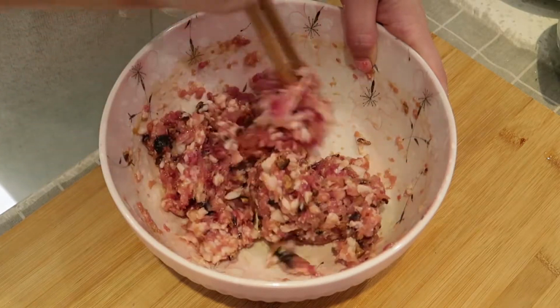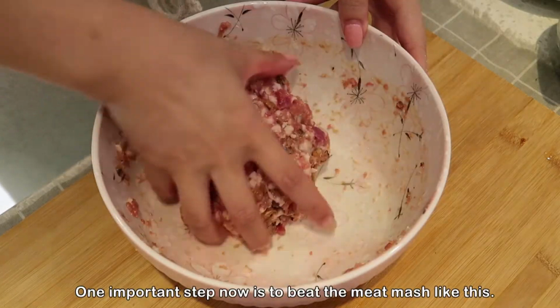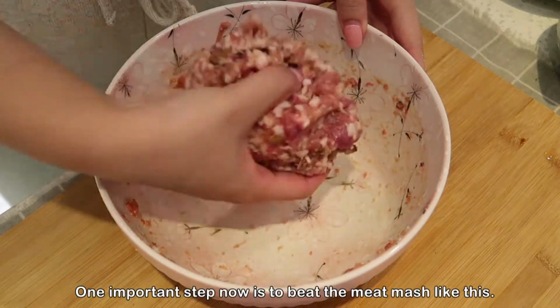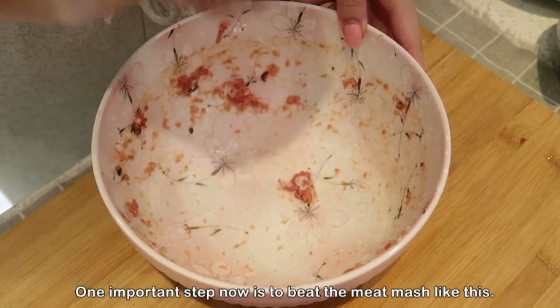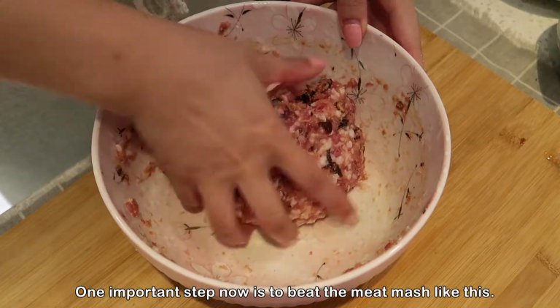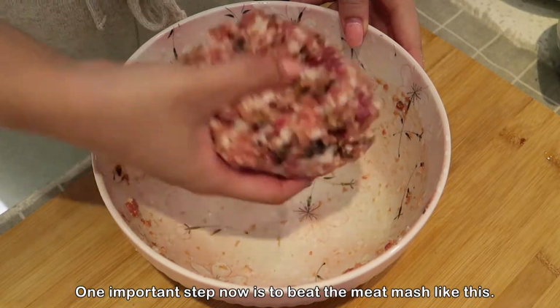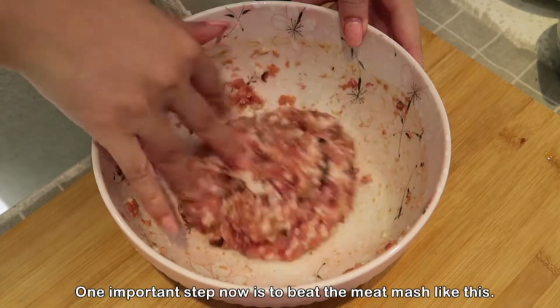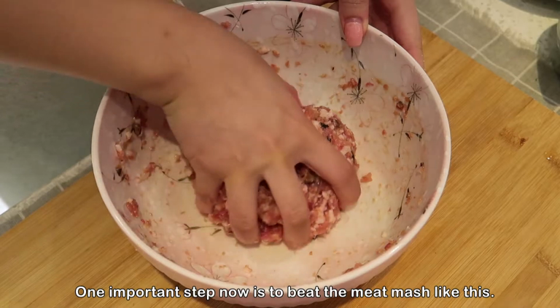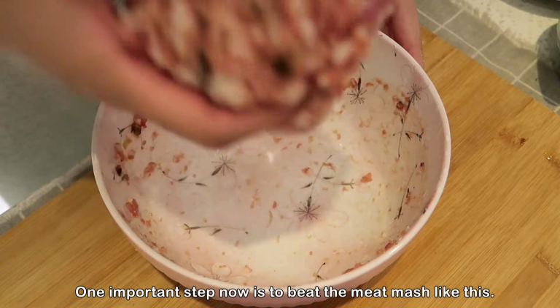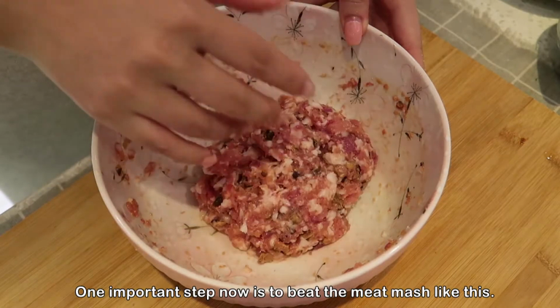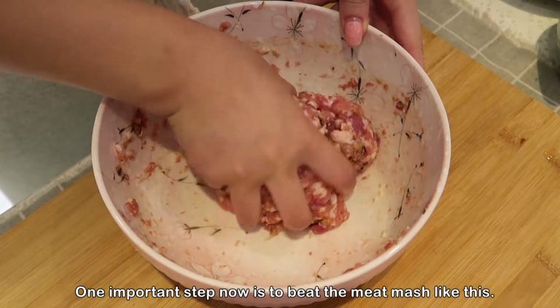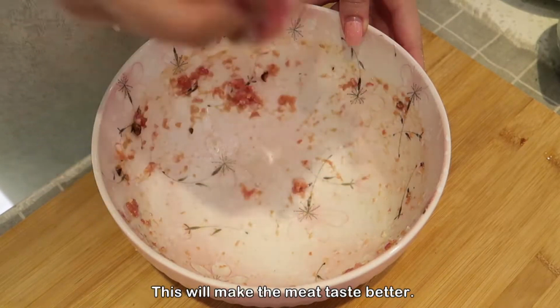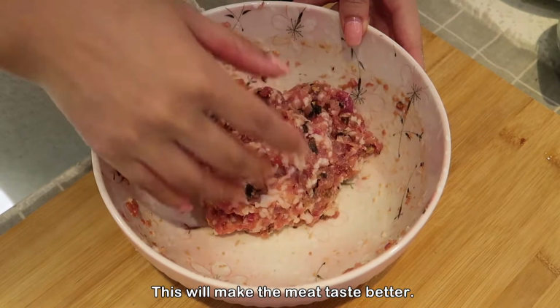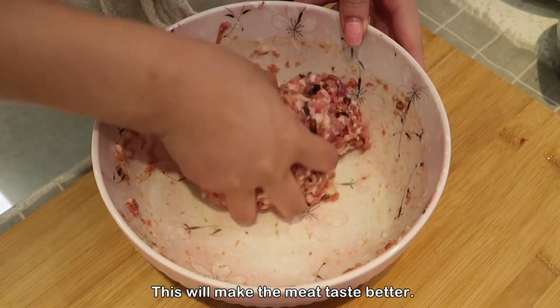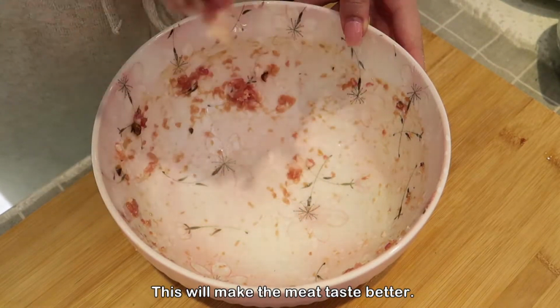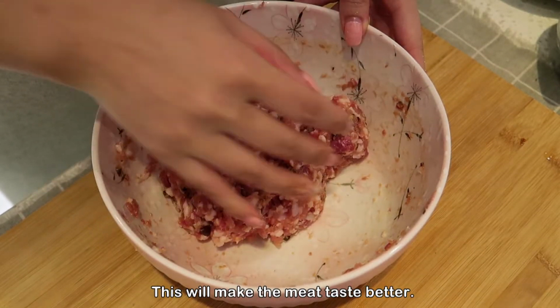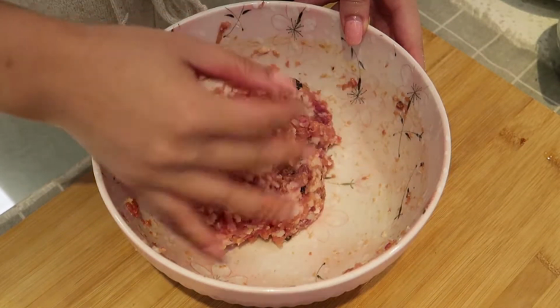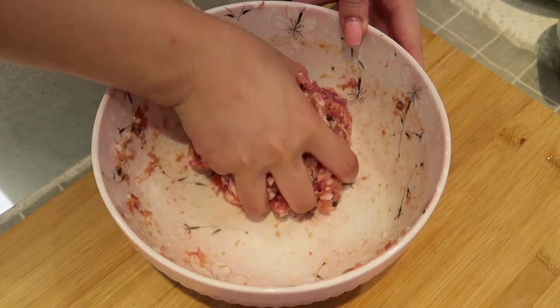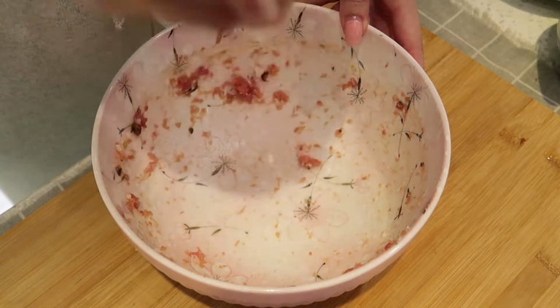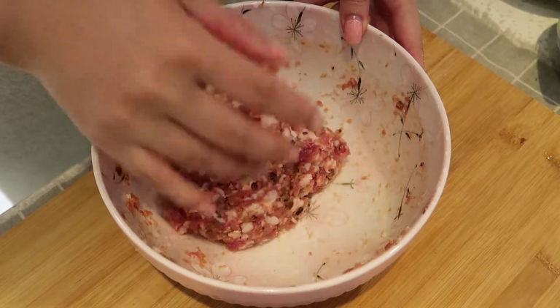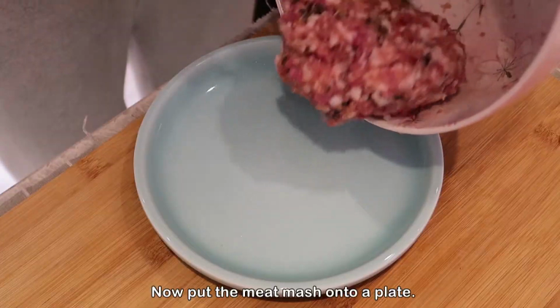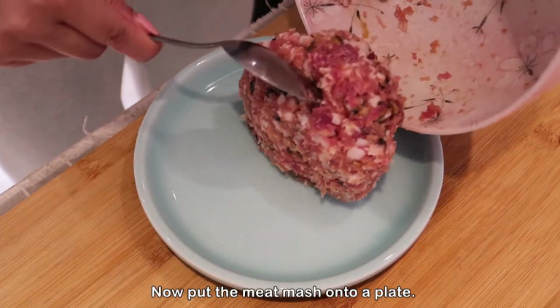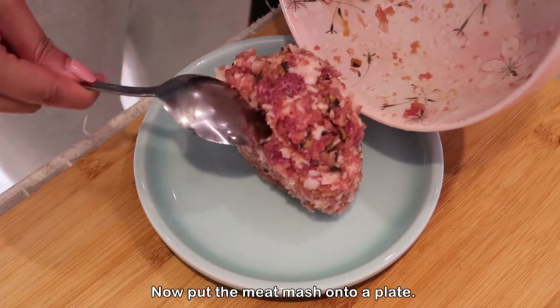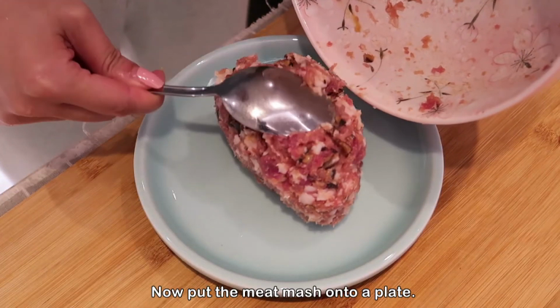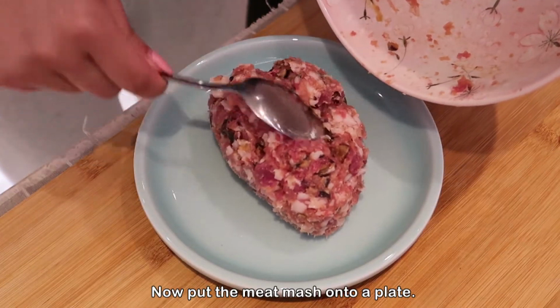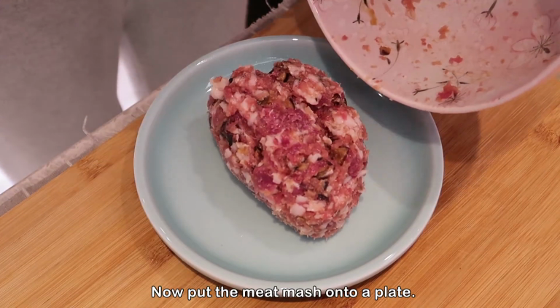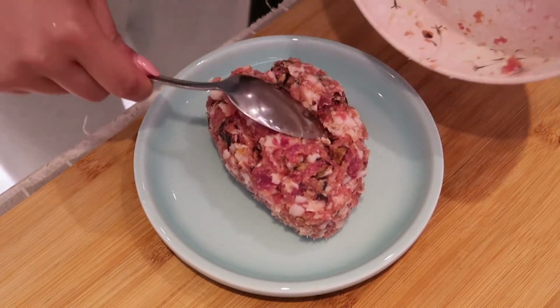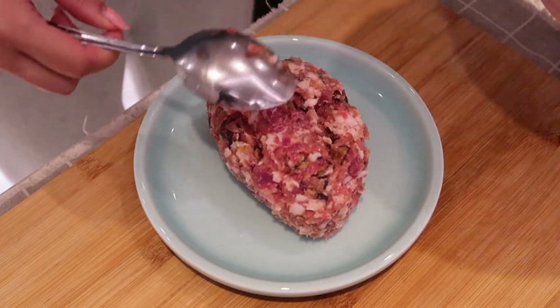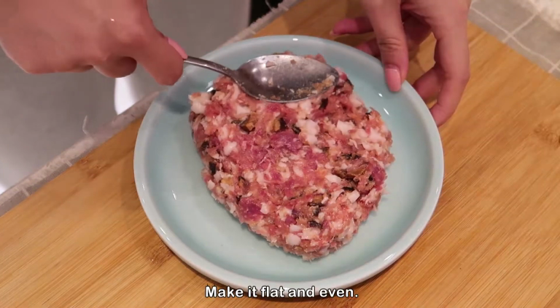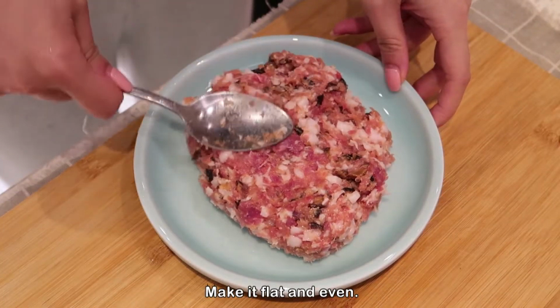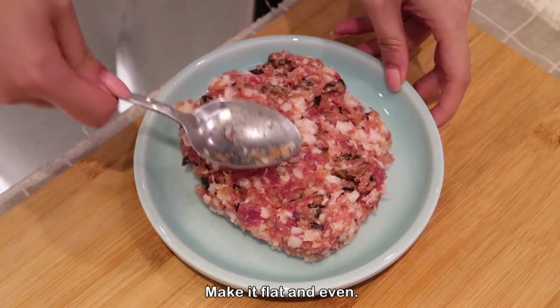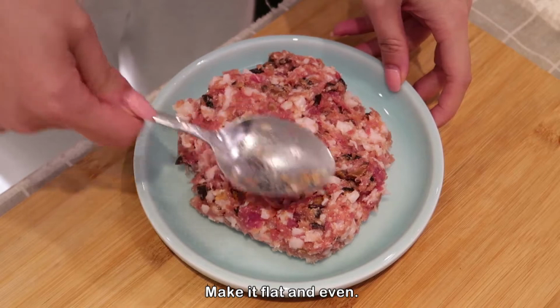One important step is to beat the meat mash like this — this will make the meat taste better. Now put the meat mash onto a plate and make it flat and even.